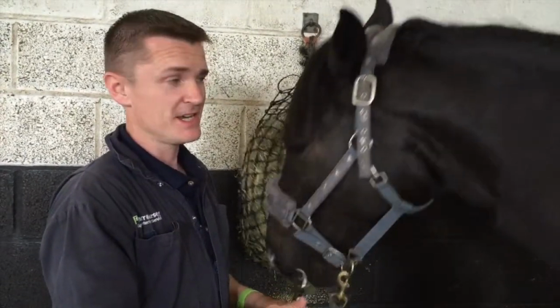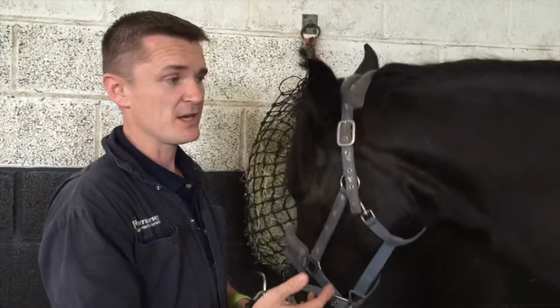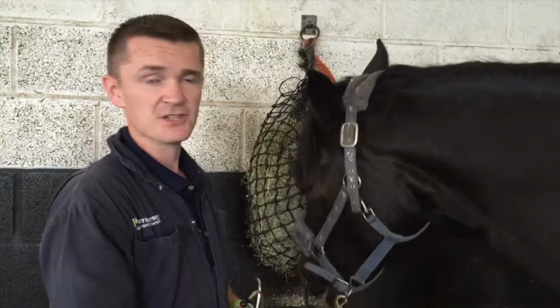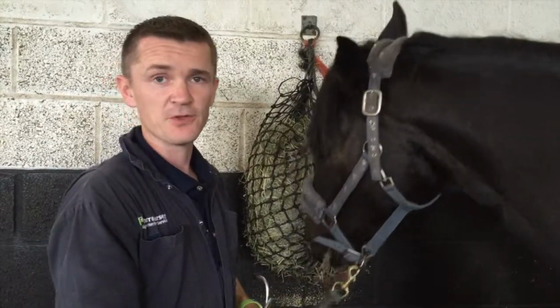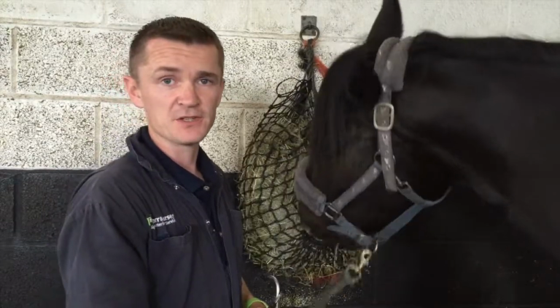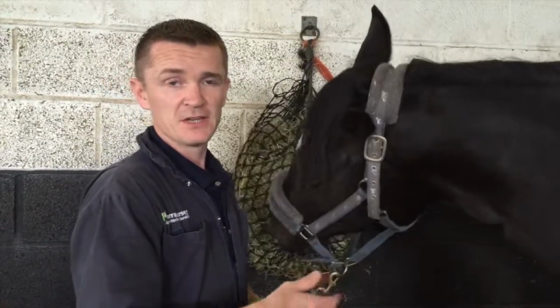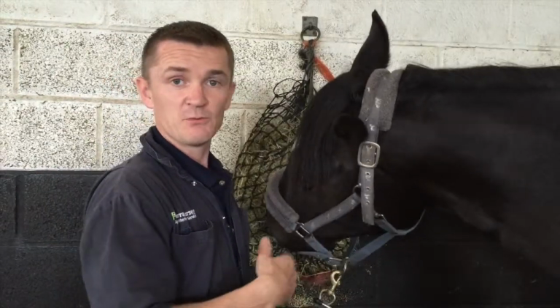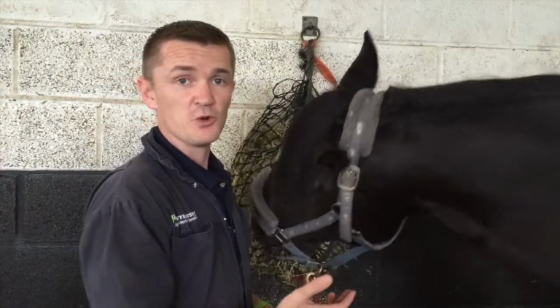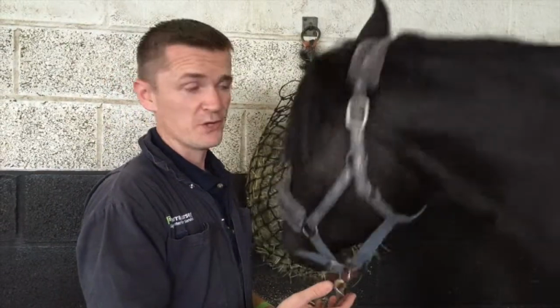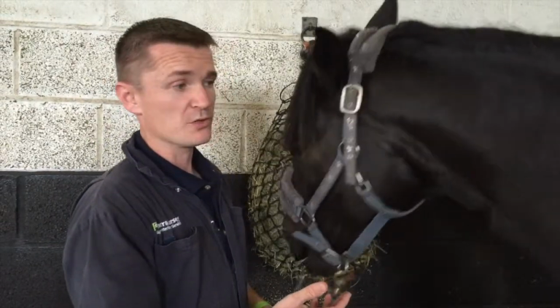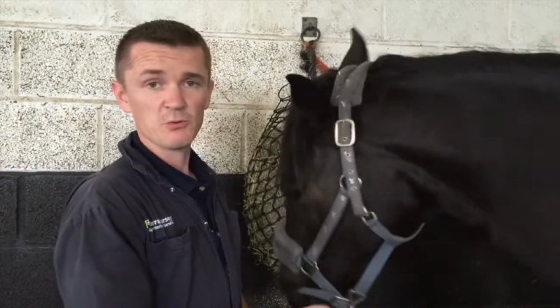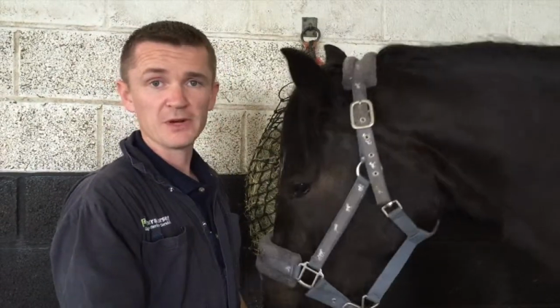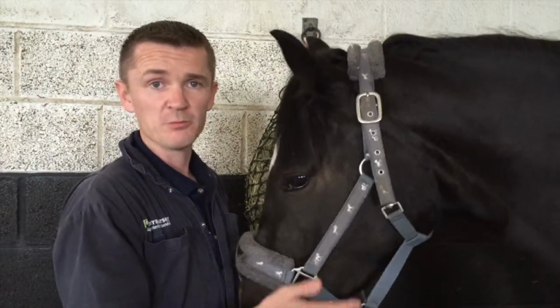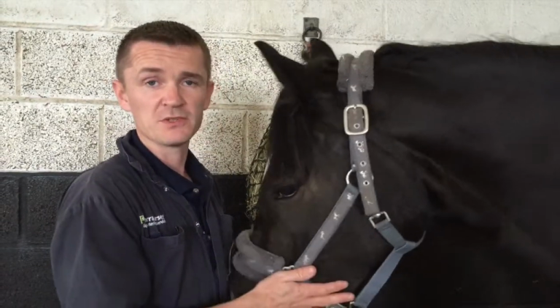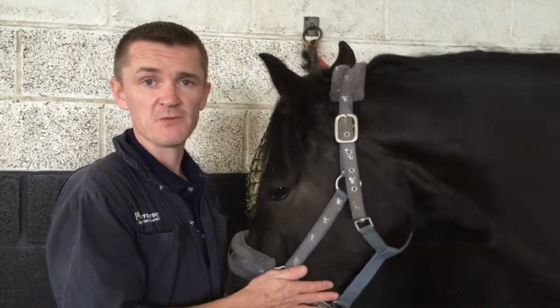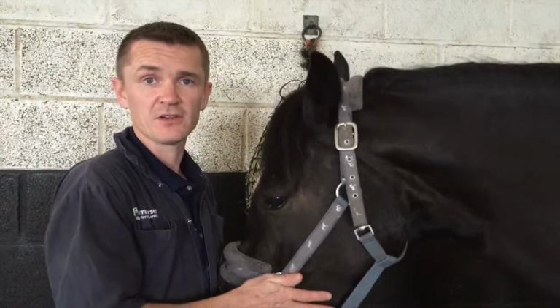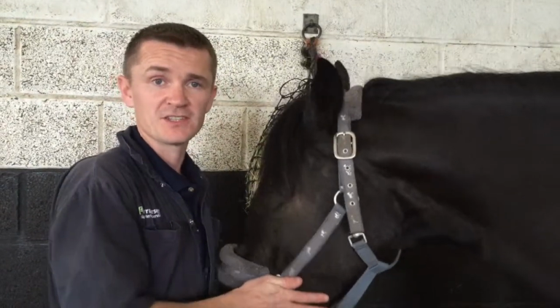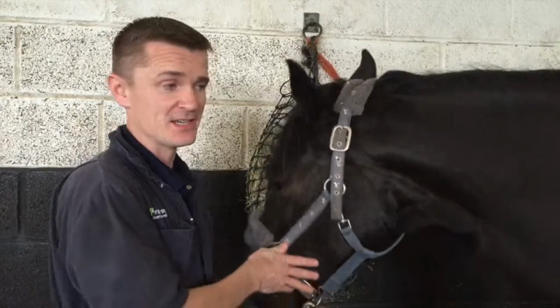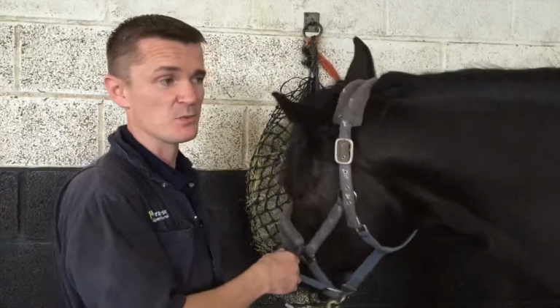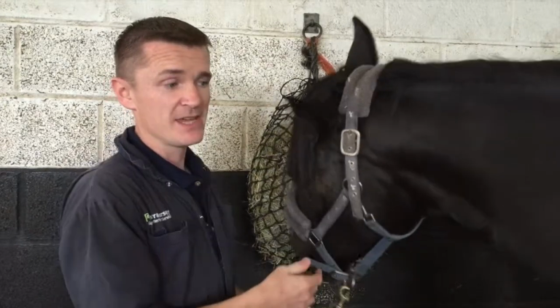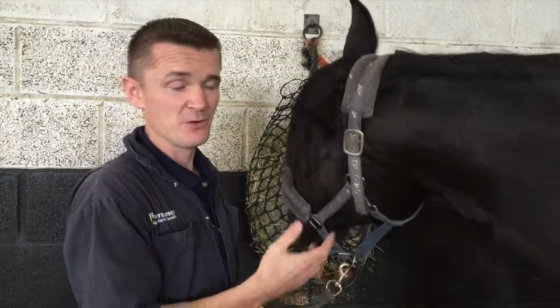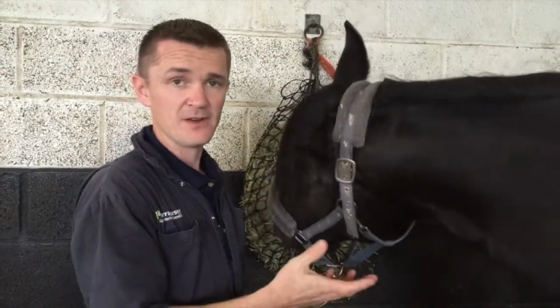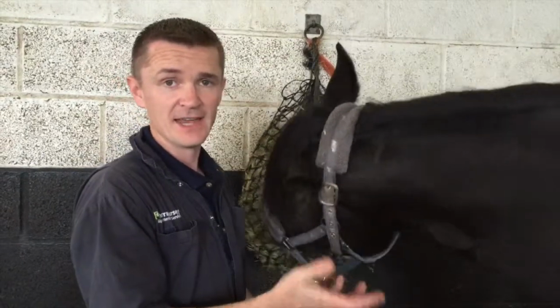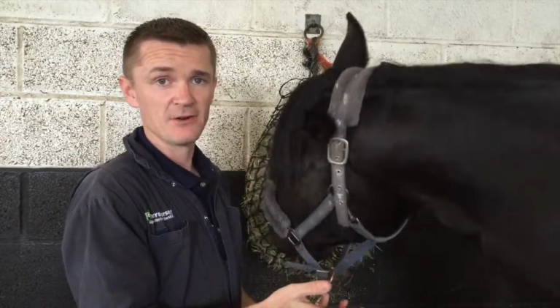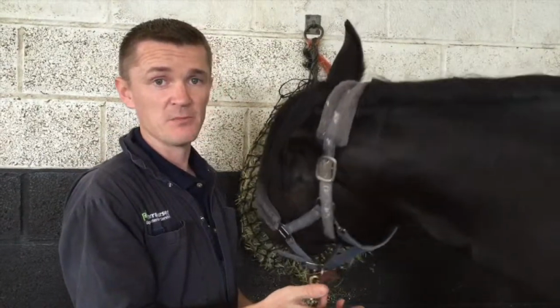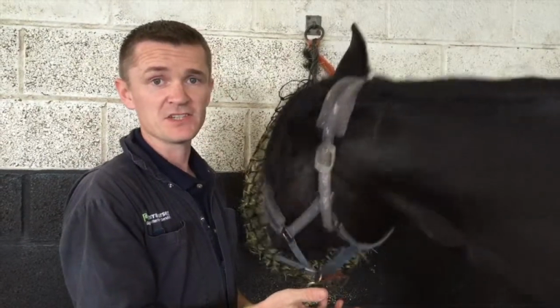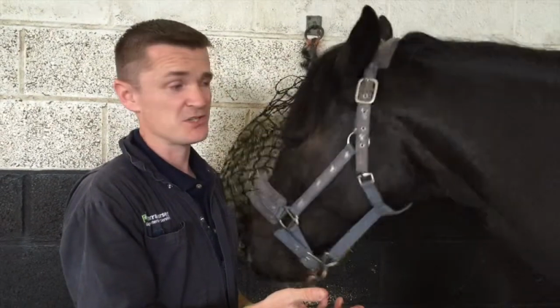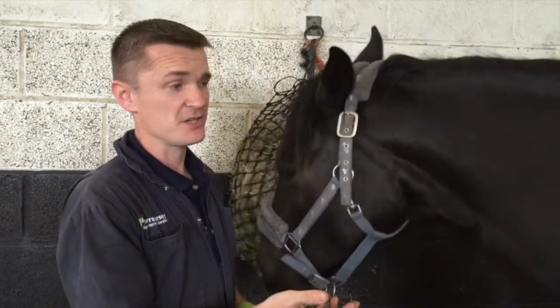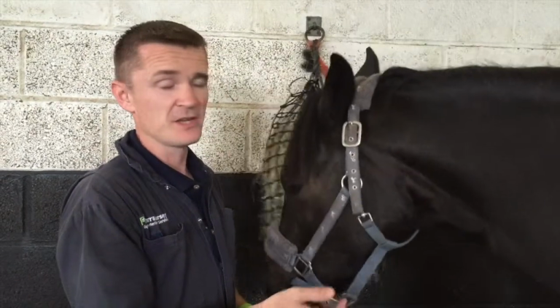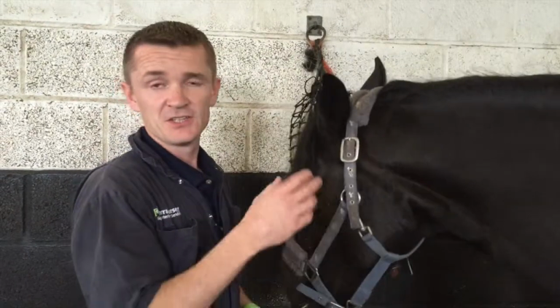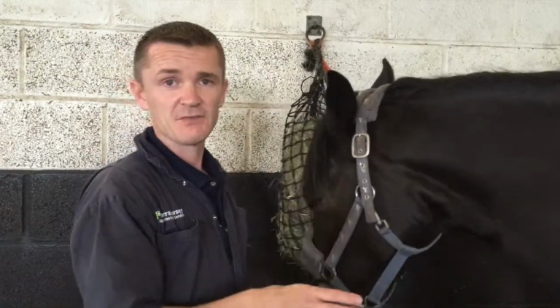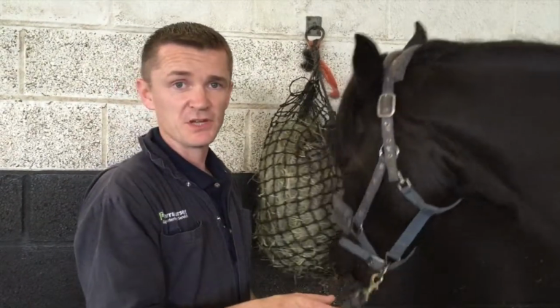Then you have your heart rate and your respiratory rate. If you let us know what's normal for your horse, that will help with some of our diagnostic tests as well. If you're ever in any doubt in an emergency situation, just give us a buzz.